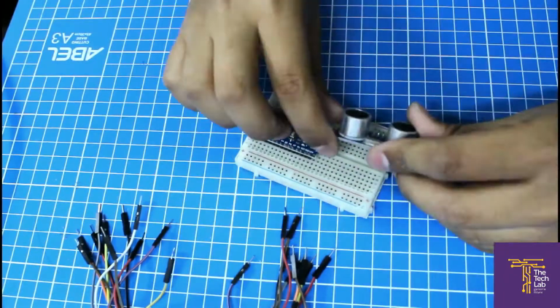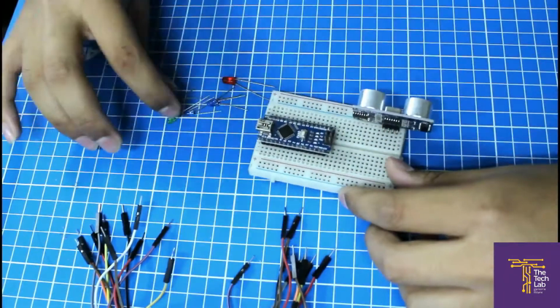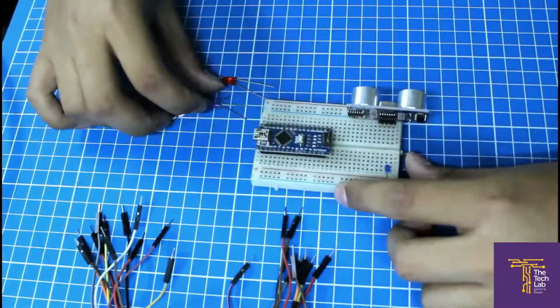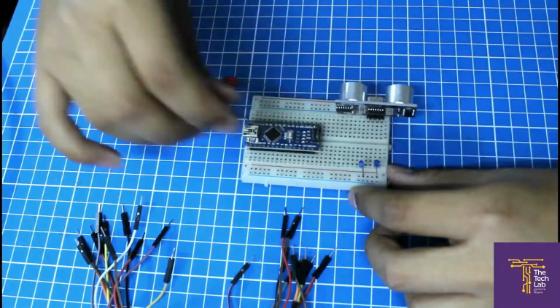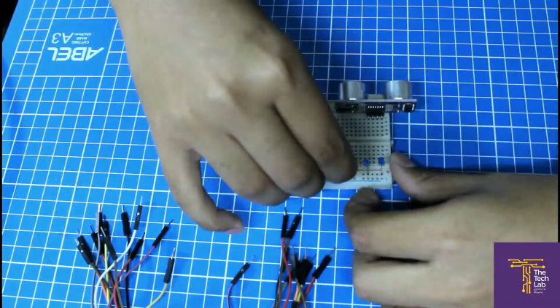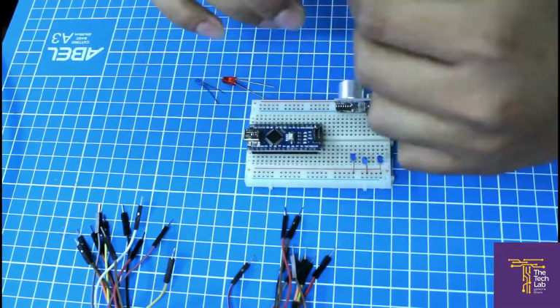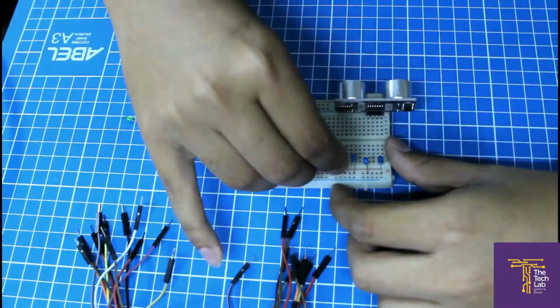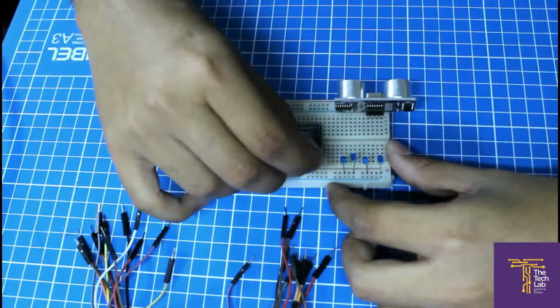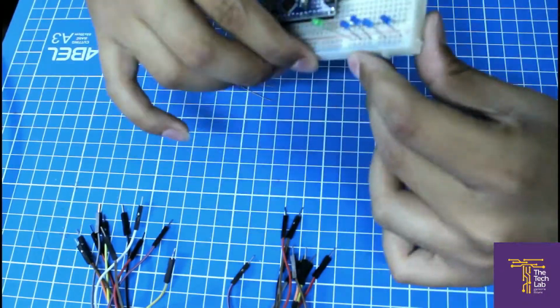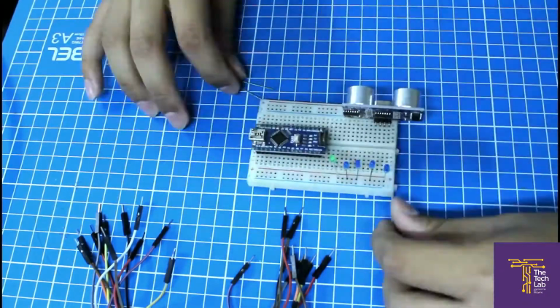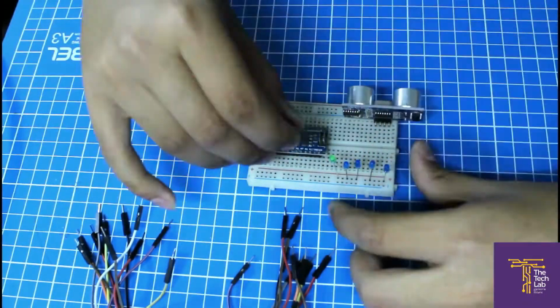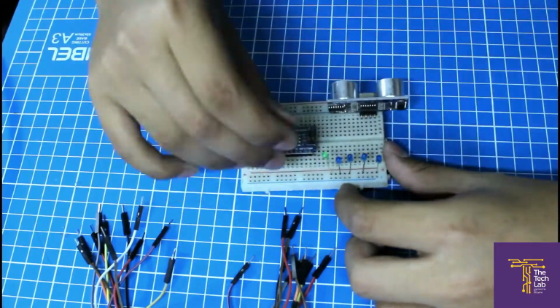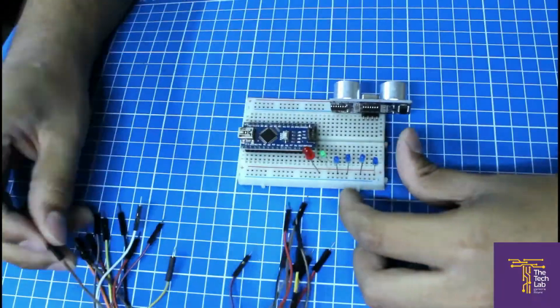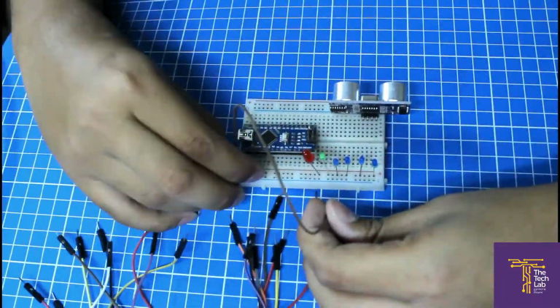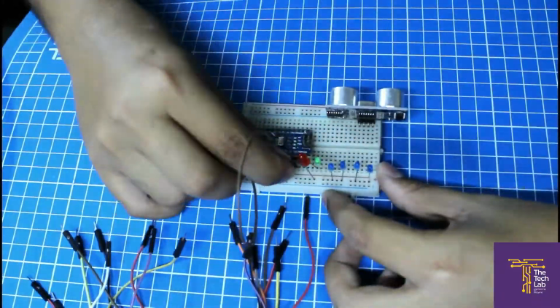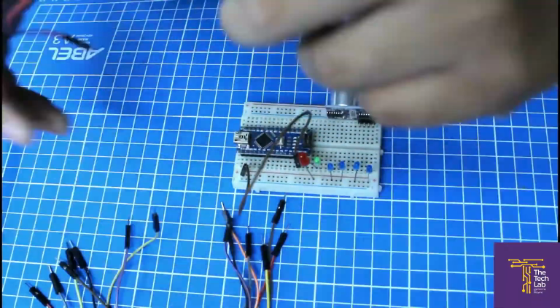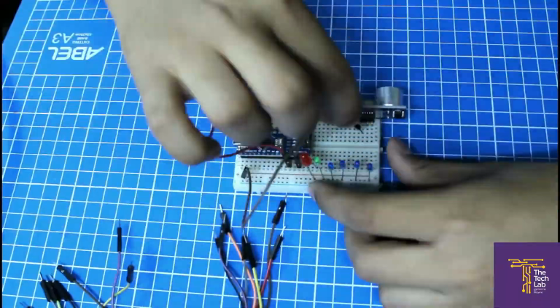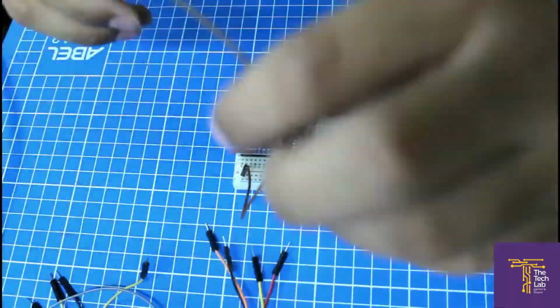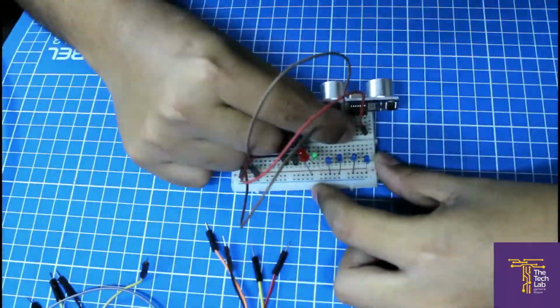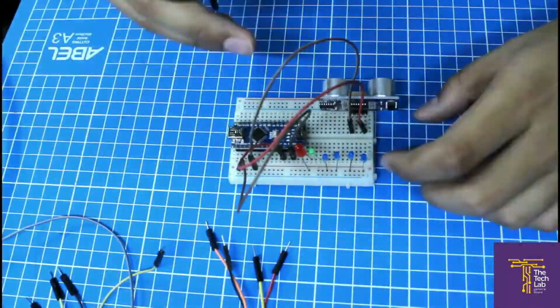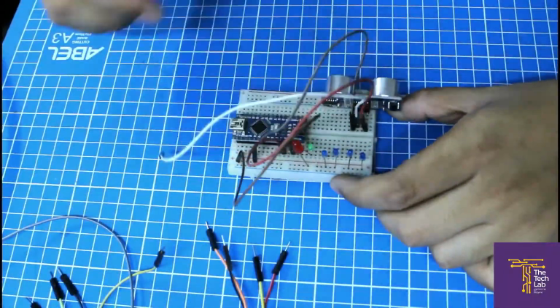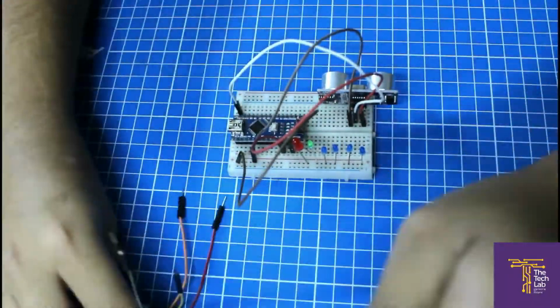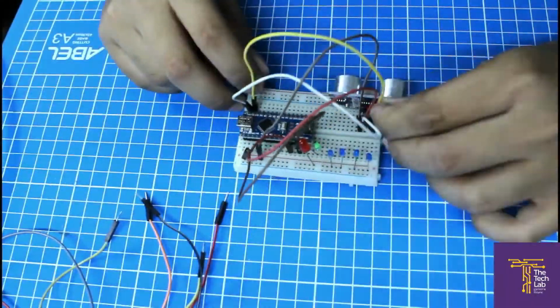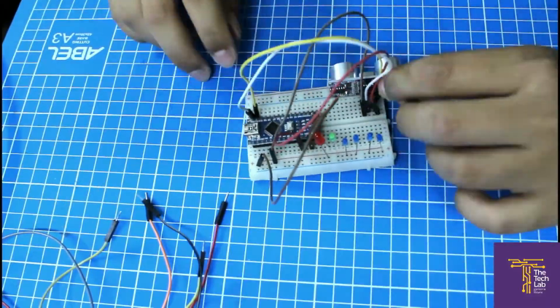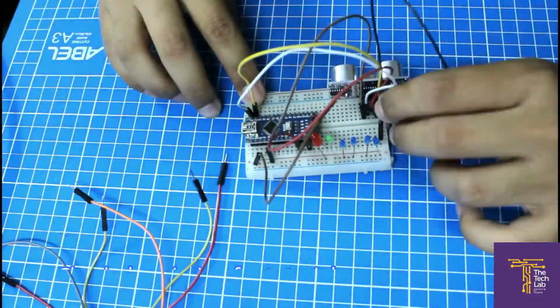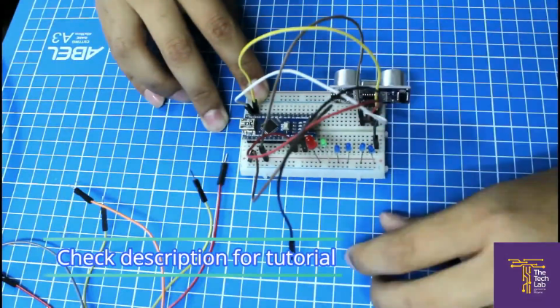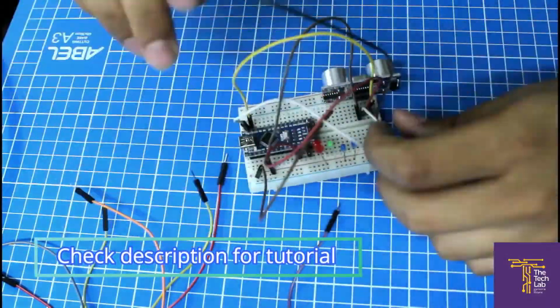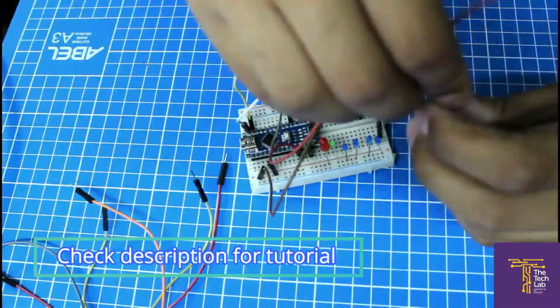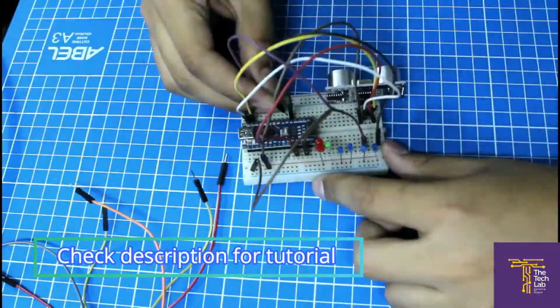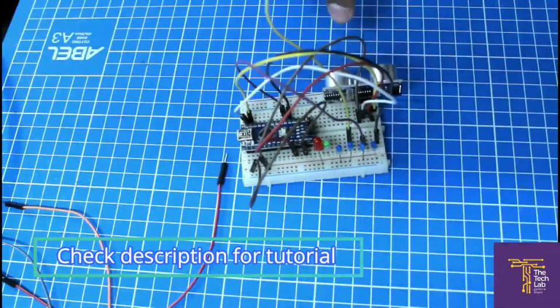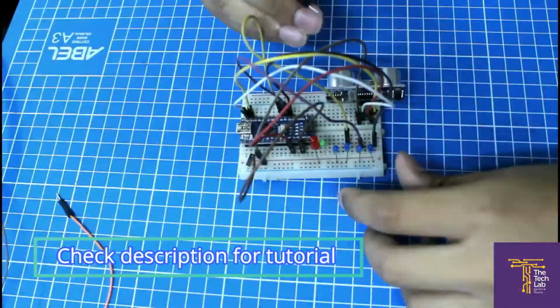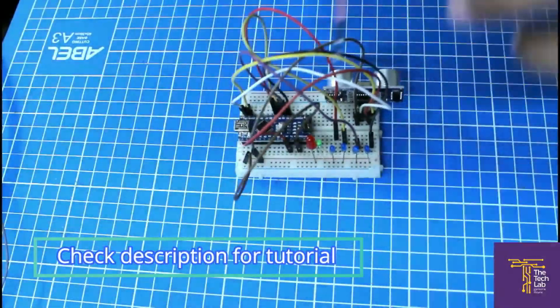If you have never worked with Arduino, don't get scared. We'll walk you through the process and you'll get started with Arduino really easily. And we have two versions — one you can build on a breadboard without any soldering, and one you can build on a wireboard or stripboard, or you can design your own PCB.